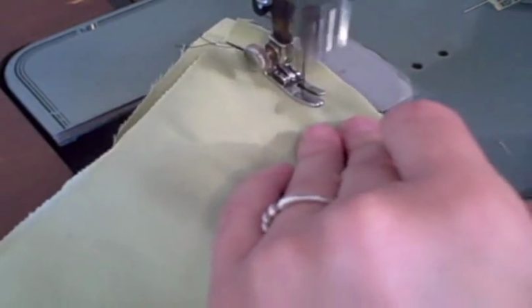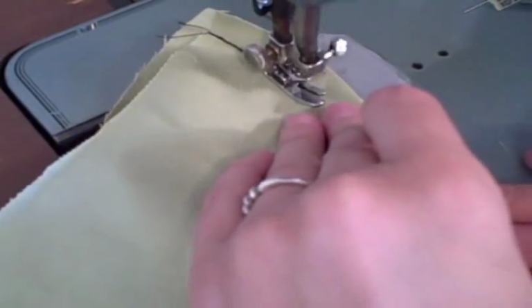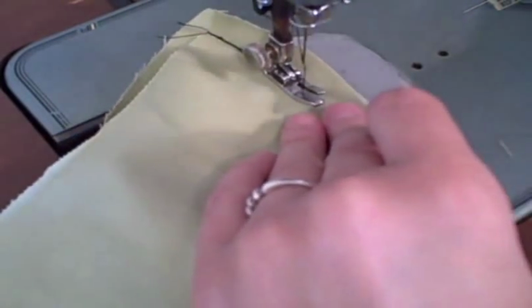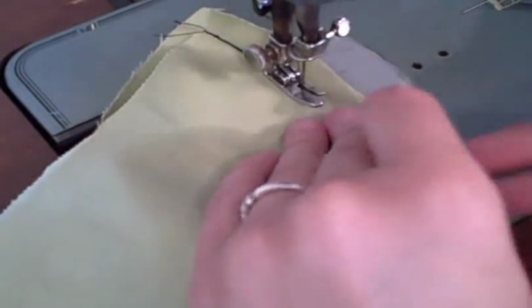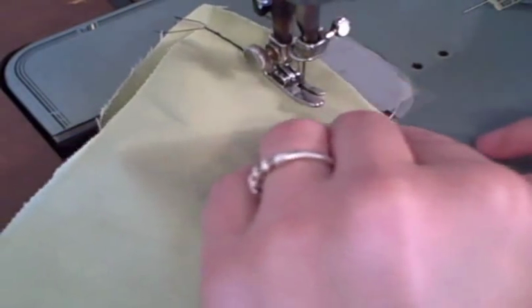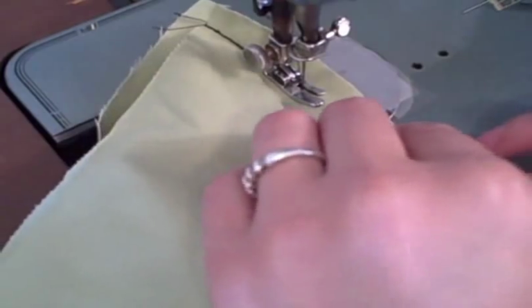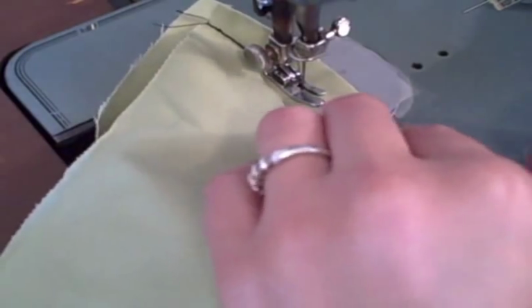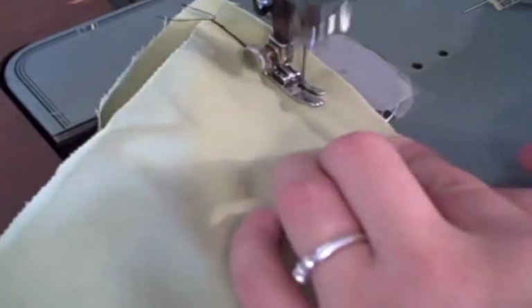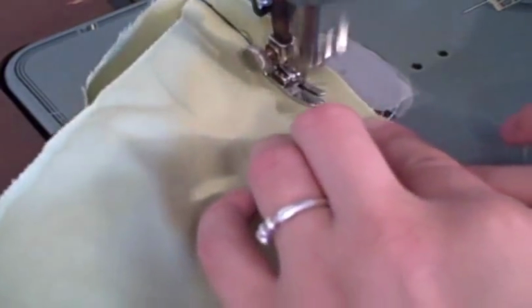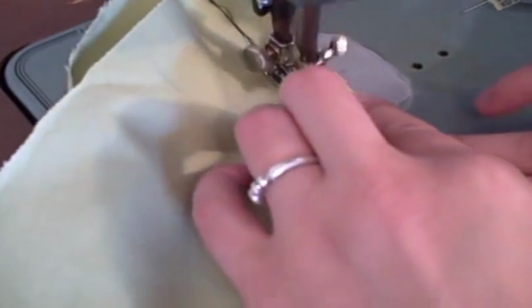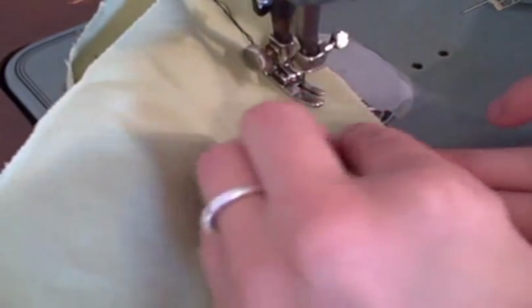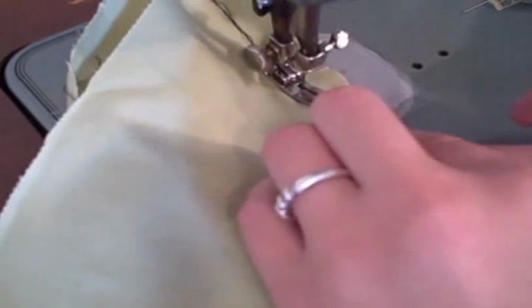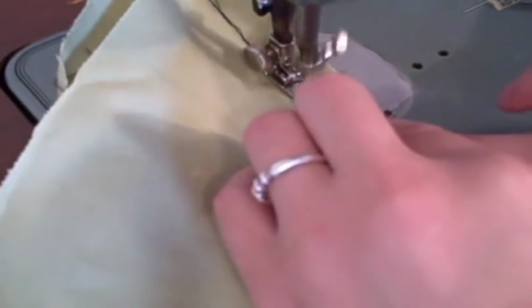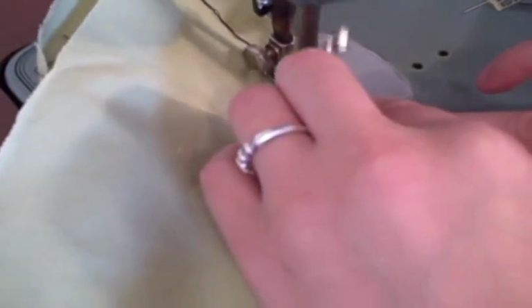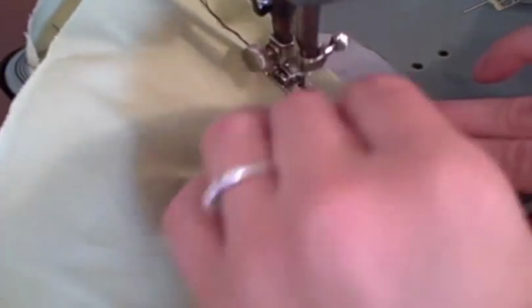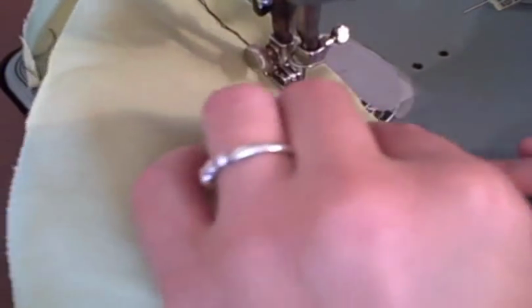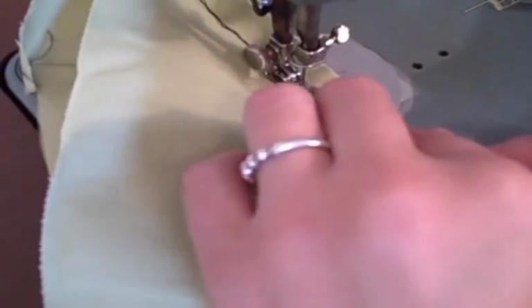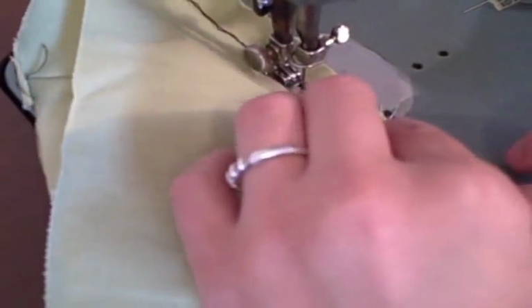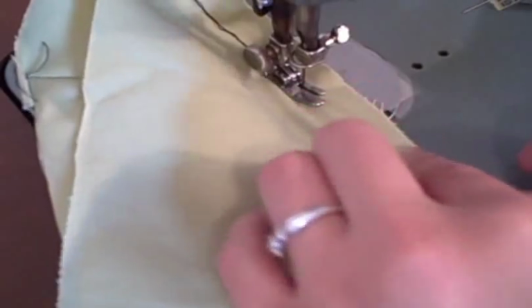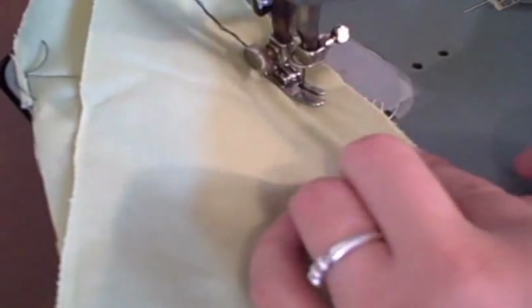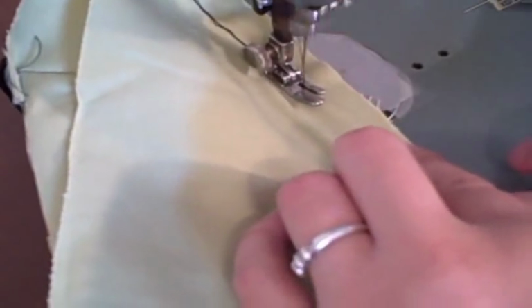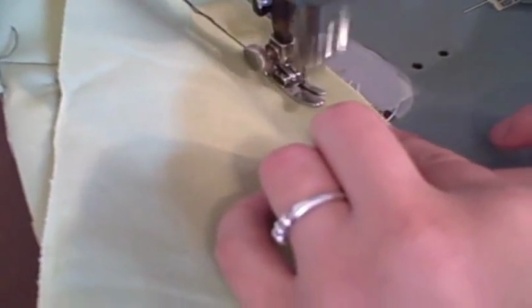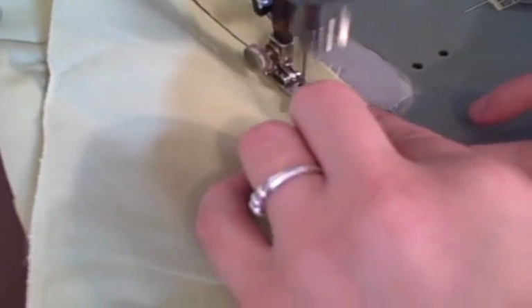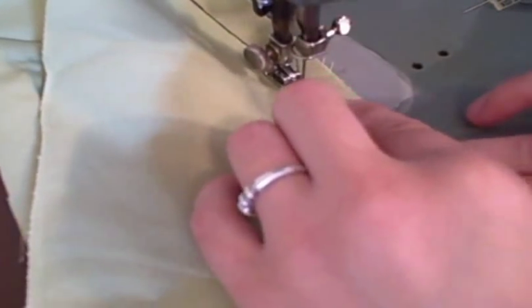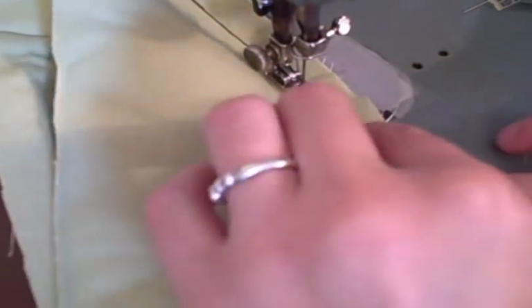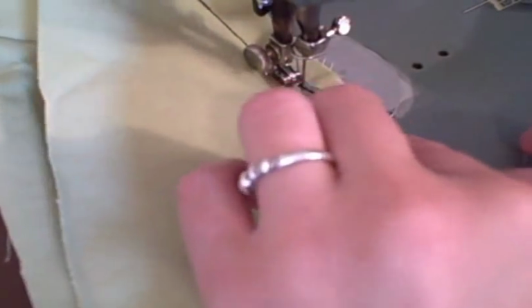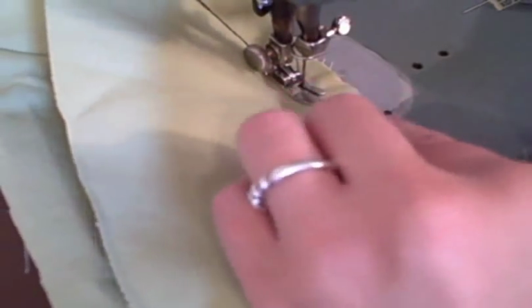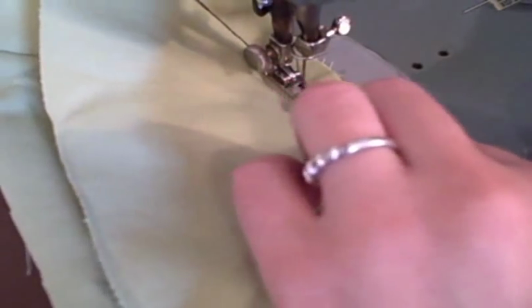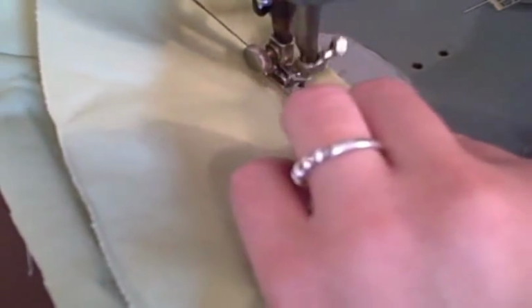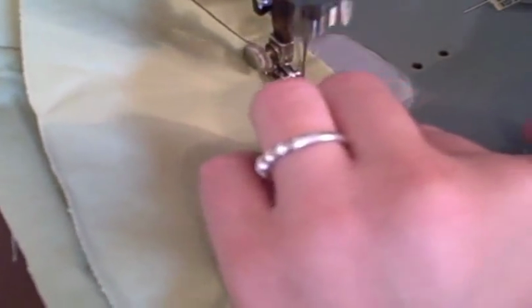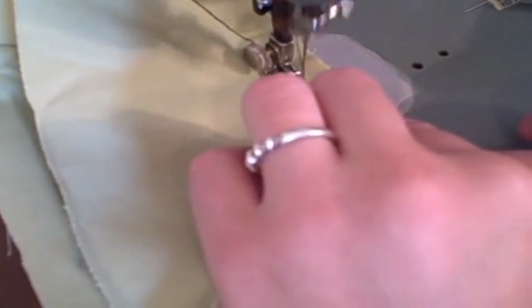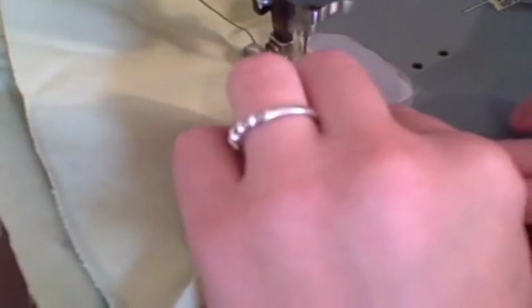For the second option, line up your pieces as before, right sides together at the corner, and go very slow, easing the circular piece around to line up with the inverted edge.